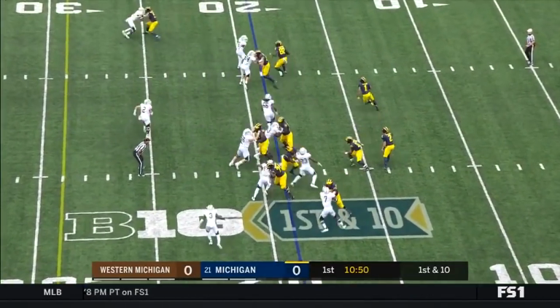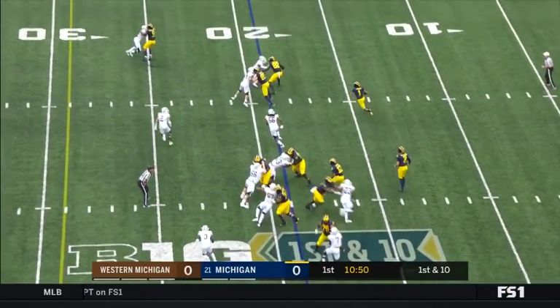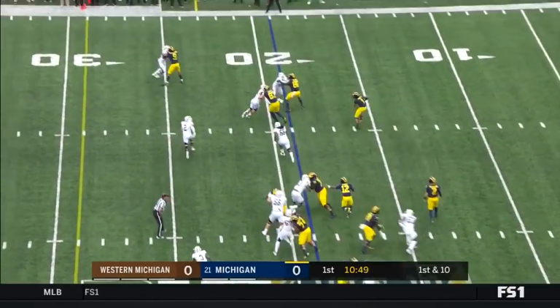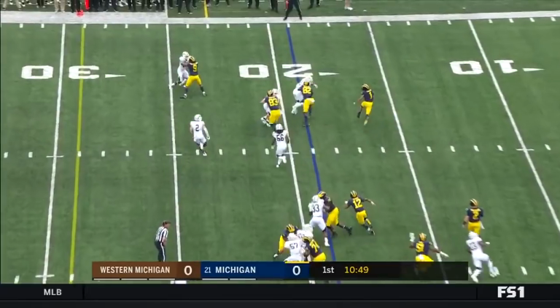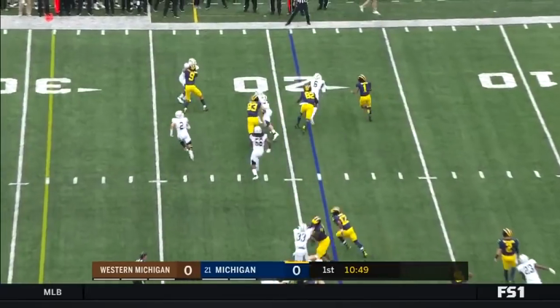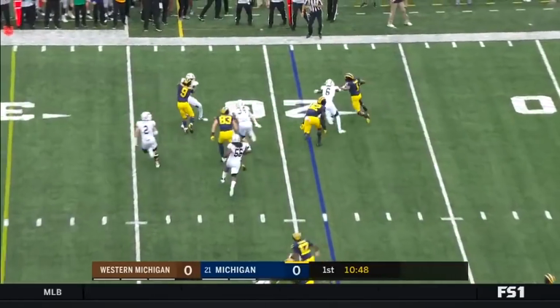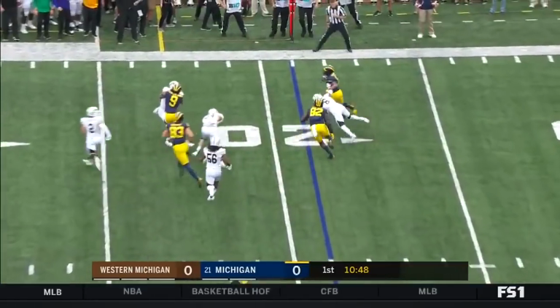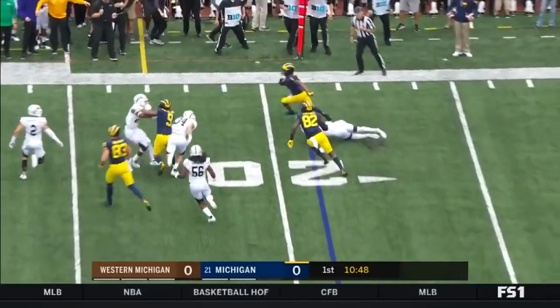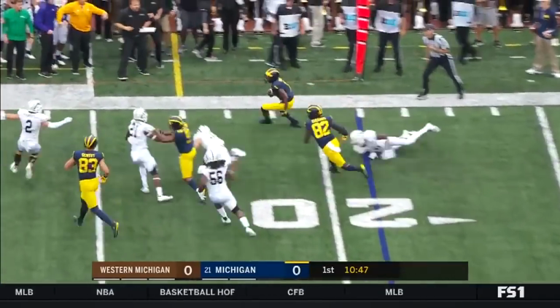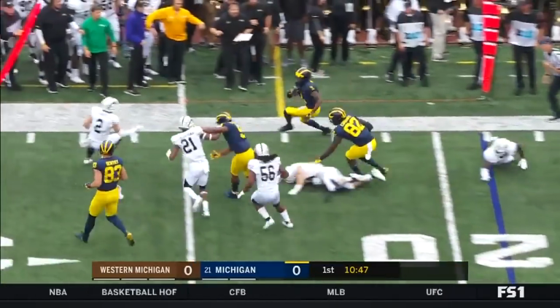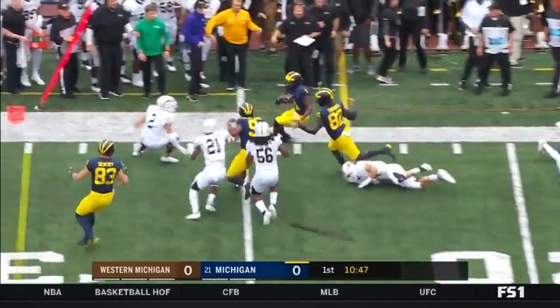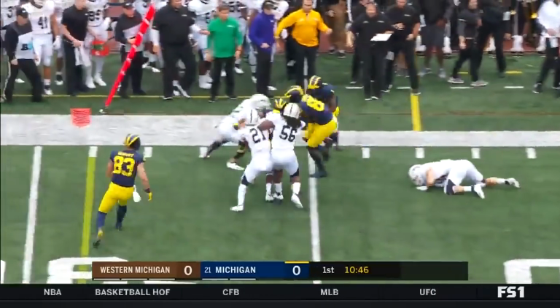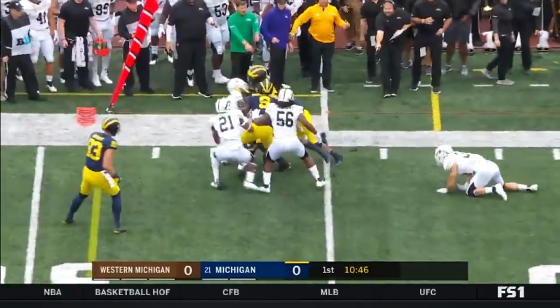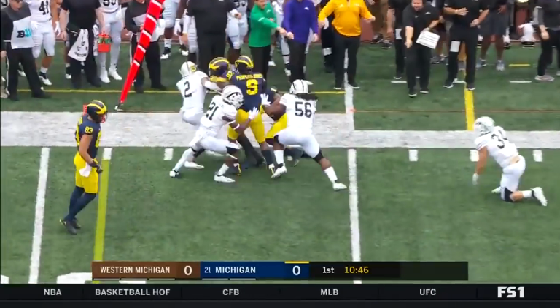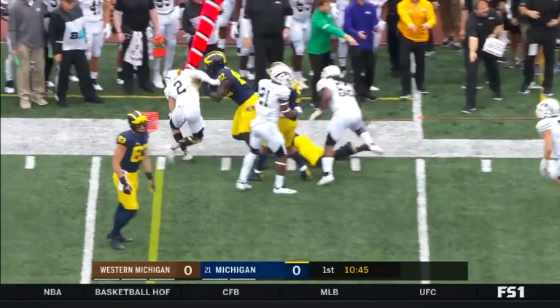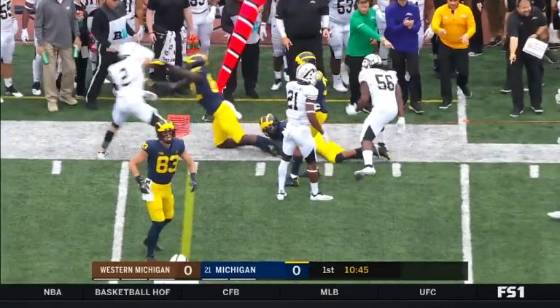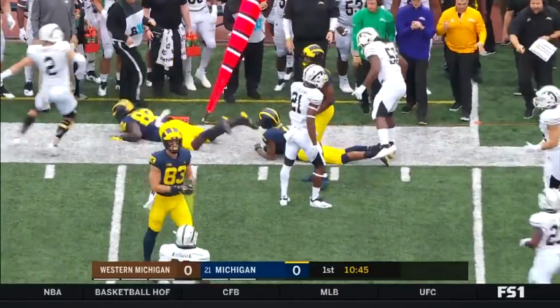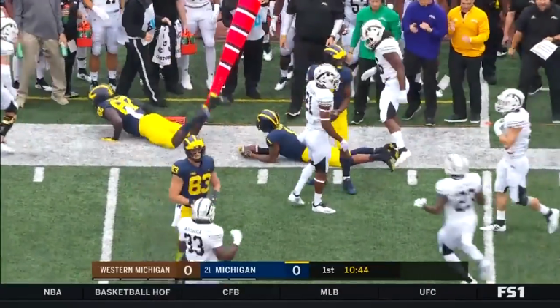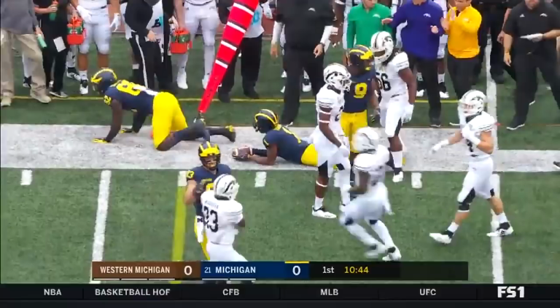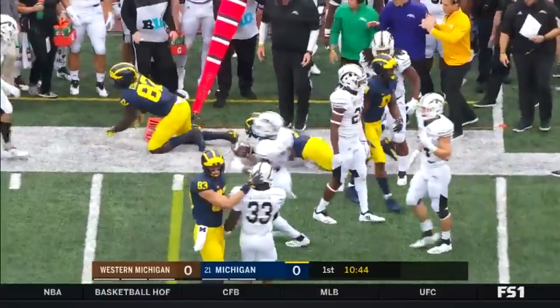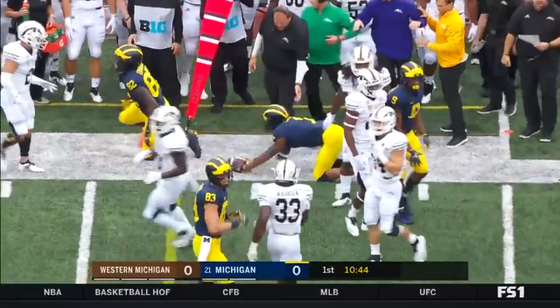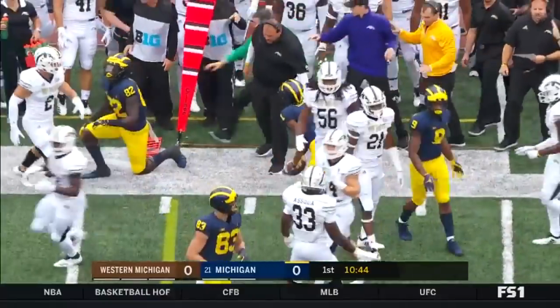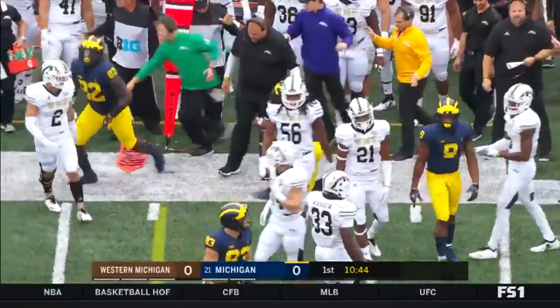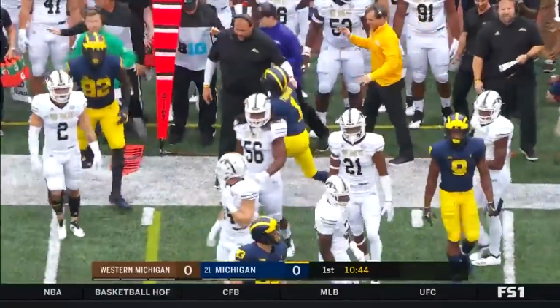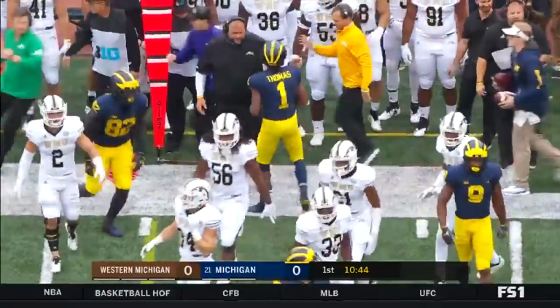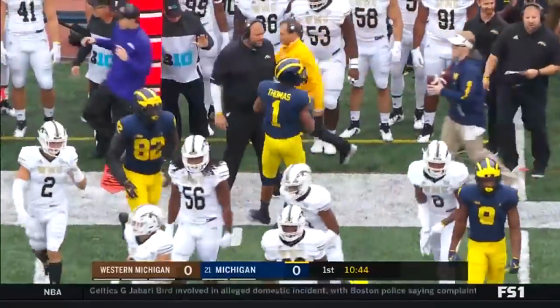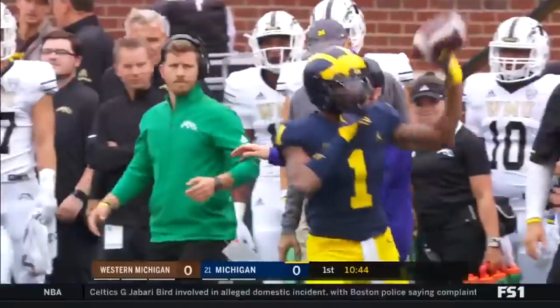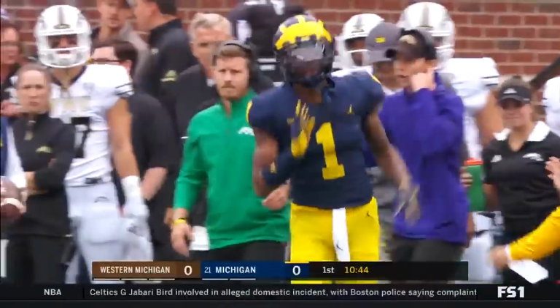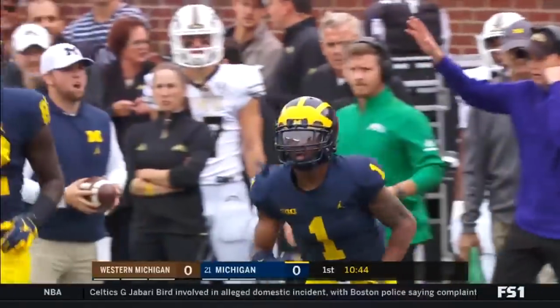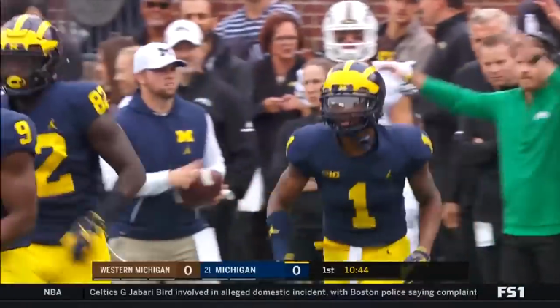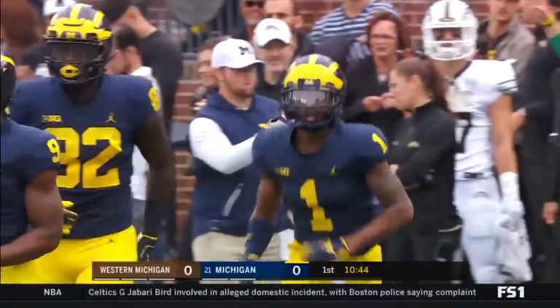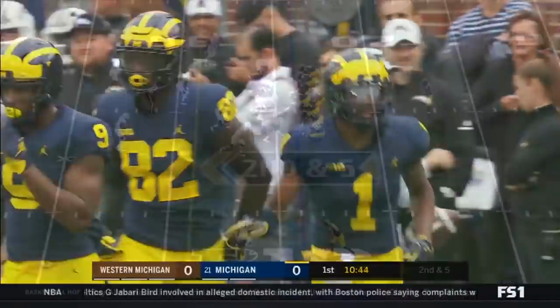Here's Thomas now in motion. A shovel pass to him. Thomas can motor, trying to get around the edge, and he is going to be out of bounds at the 24-yard line. A five-yard pickup.